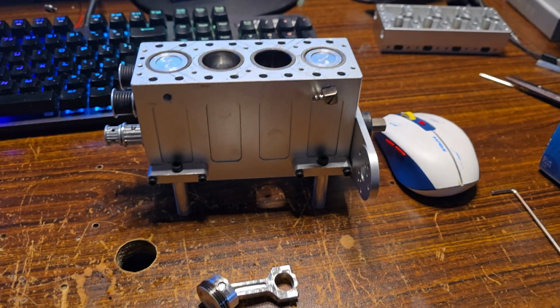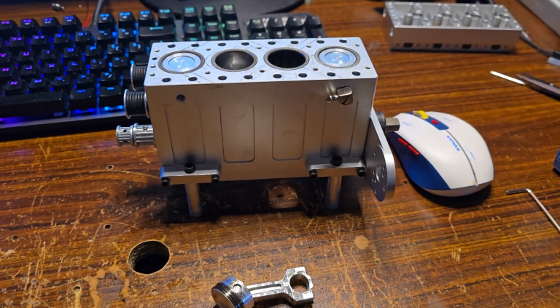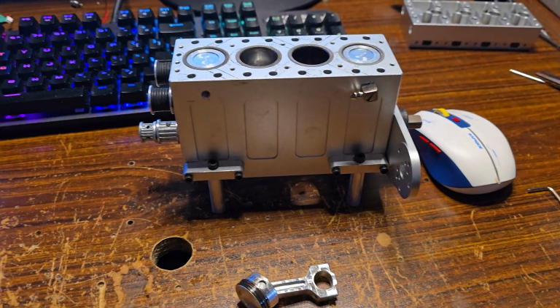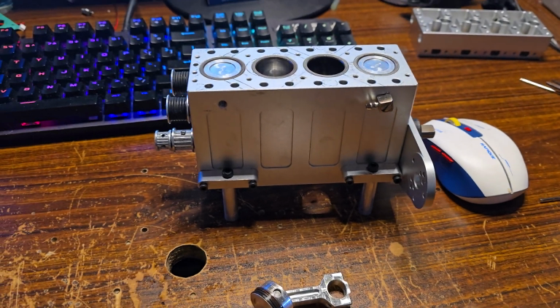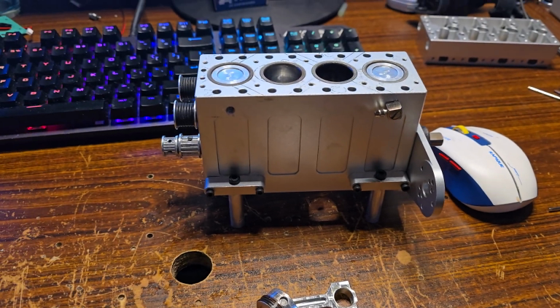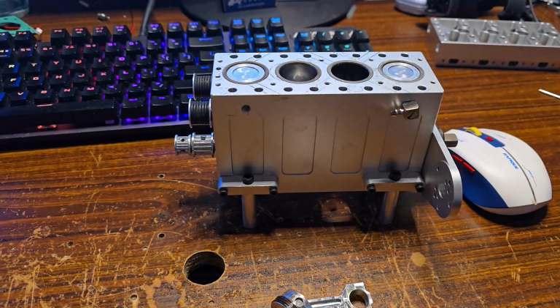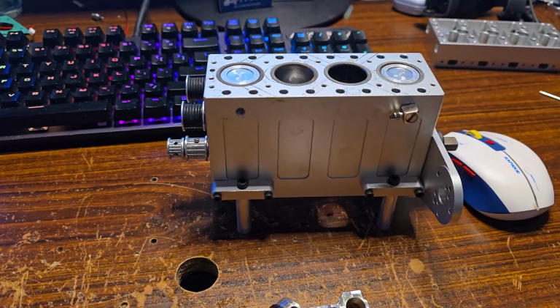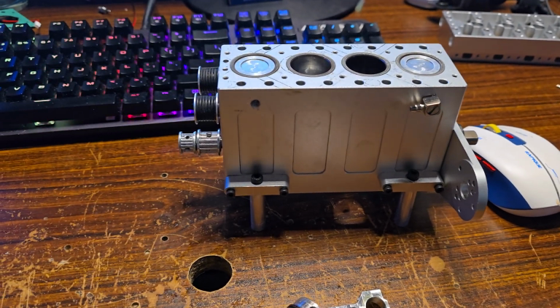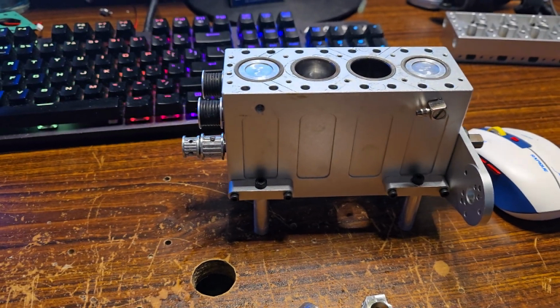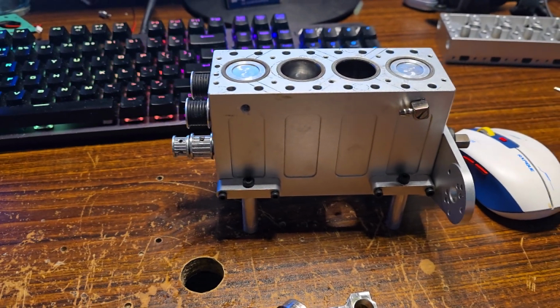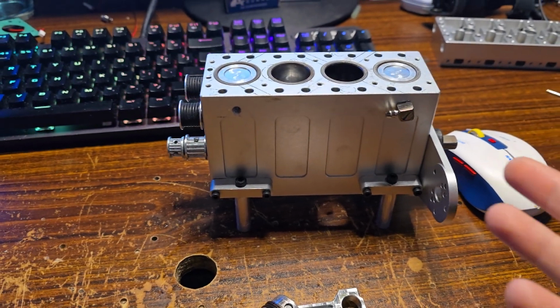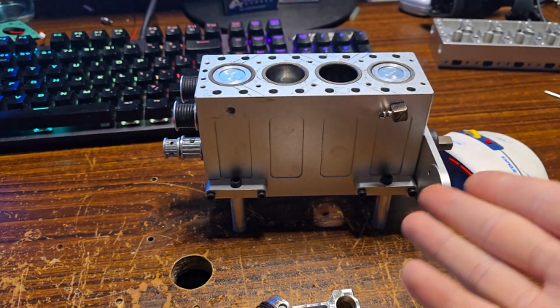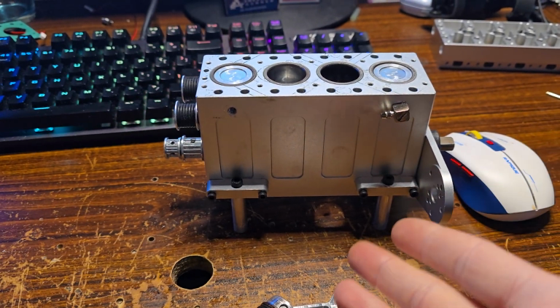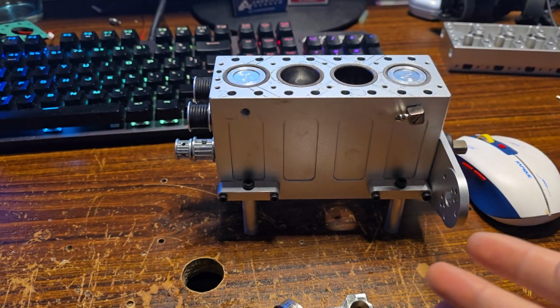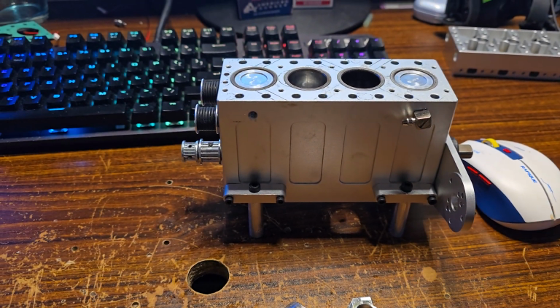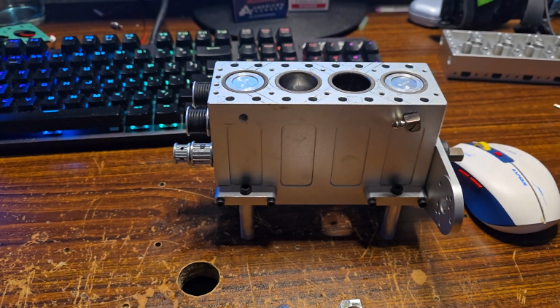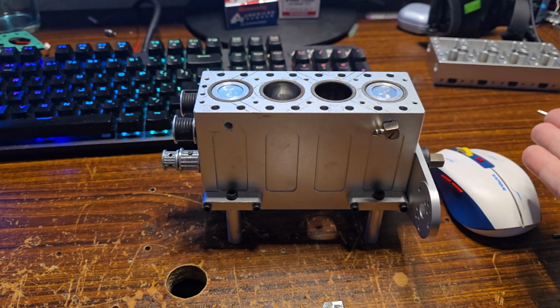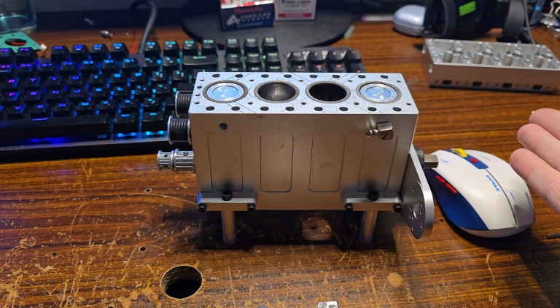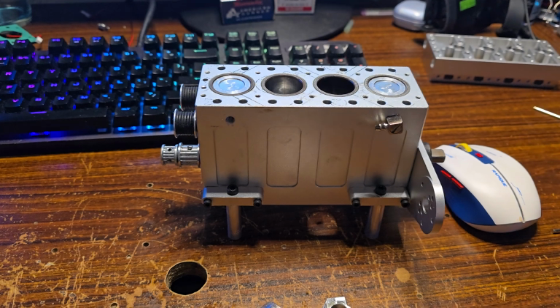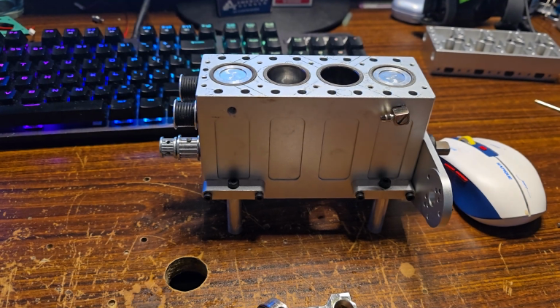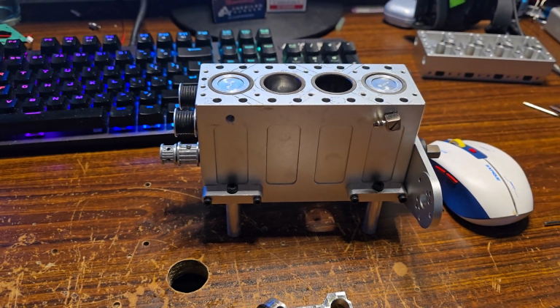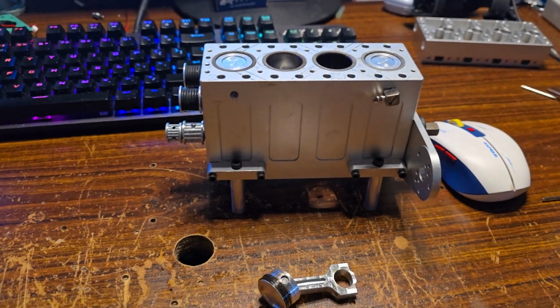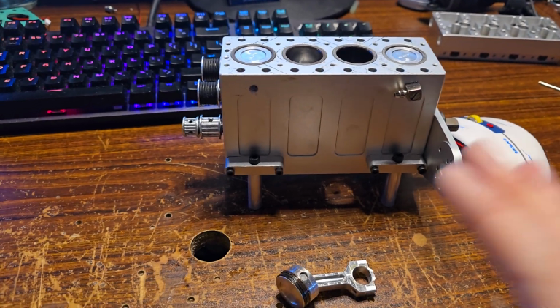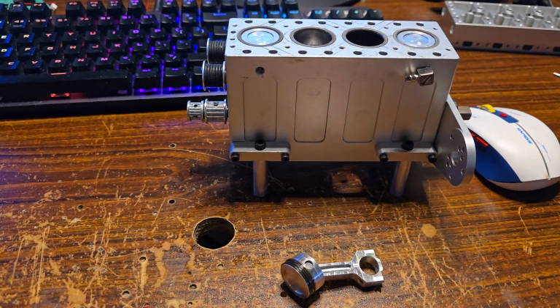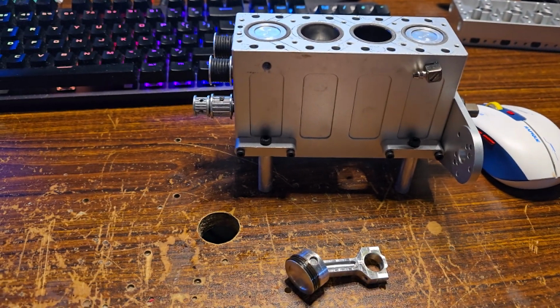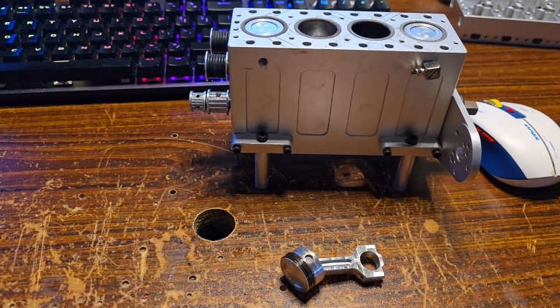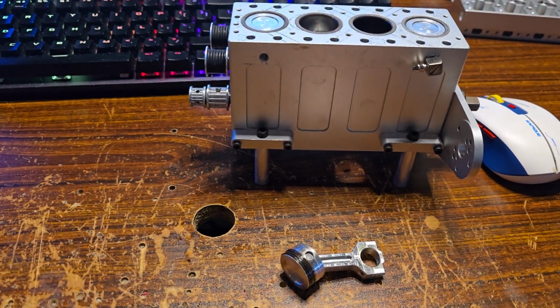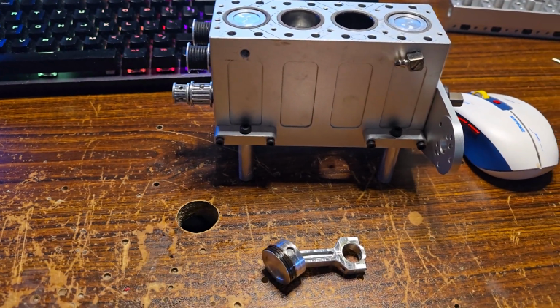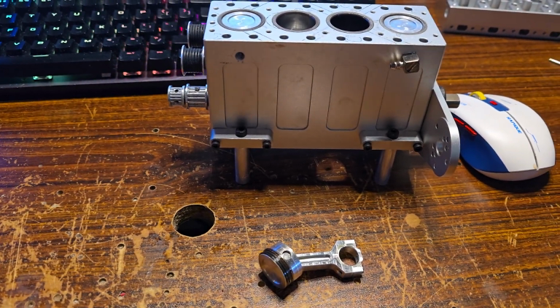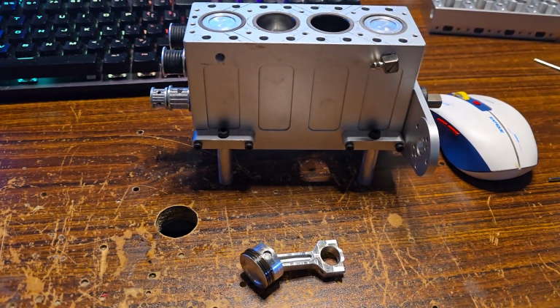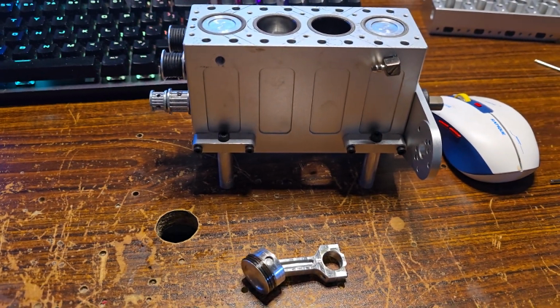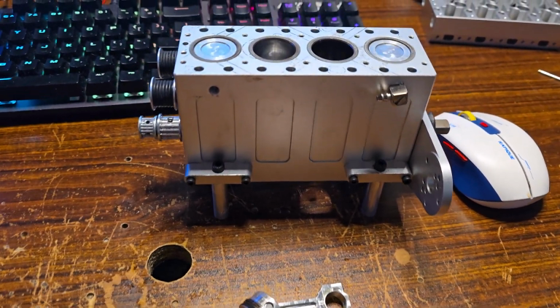Hello and welcome to the piston video of this engine. You've seen the crankshaft portion, the head portion, and now the piston portion that I promised.